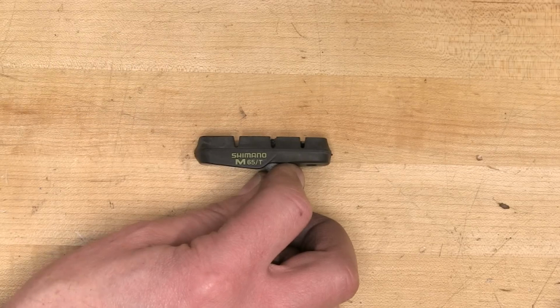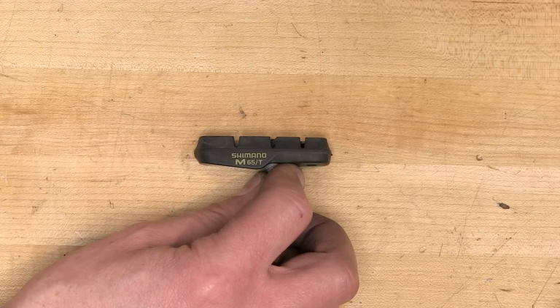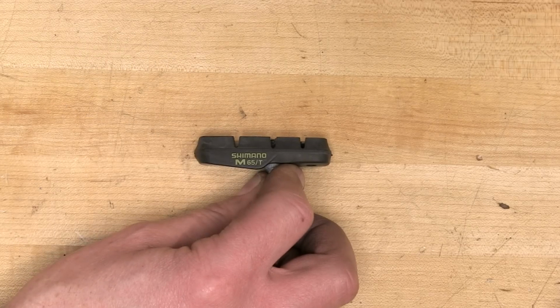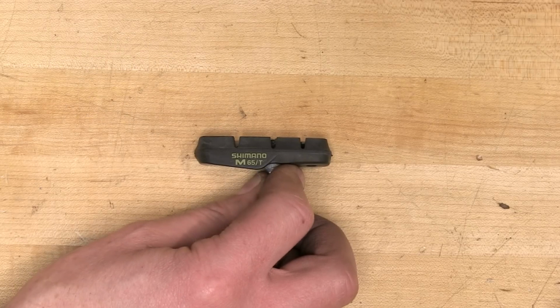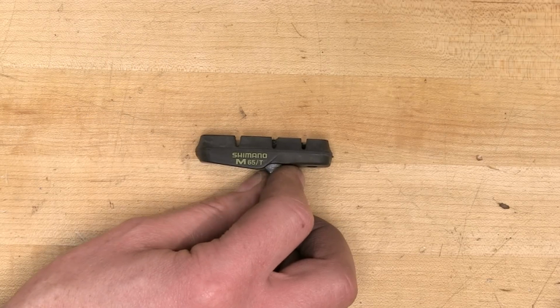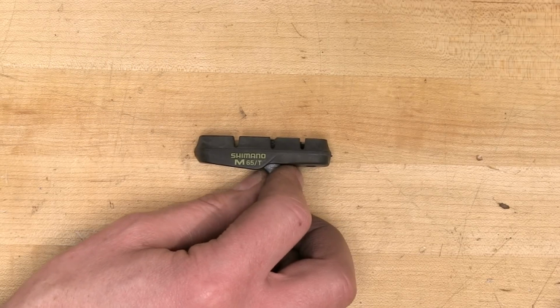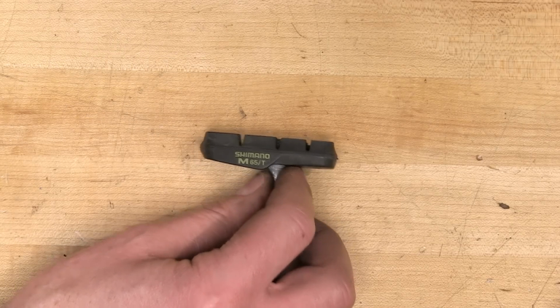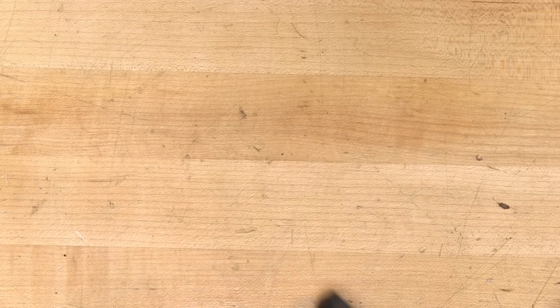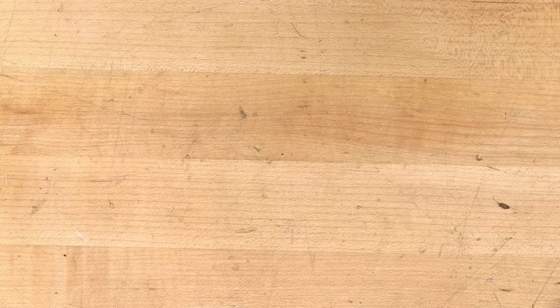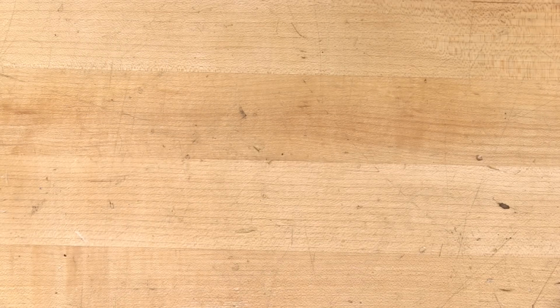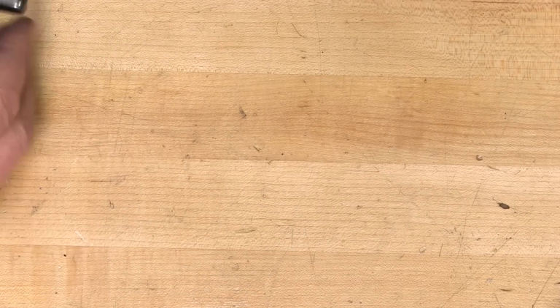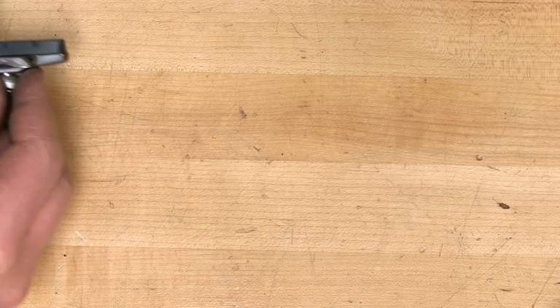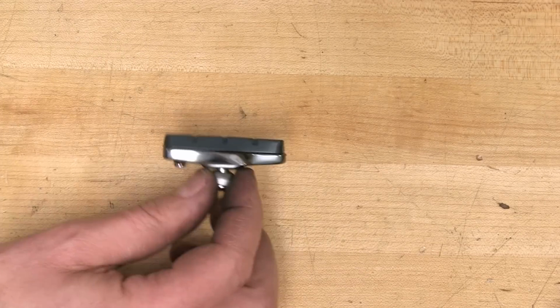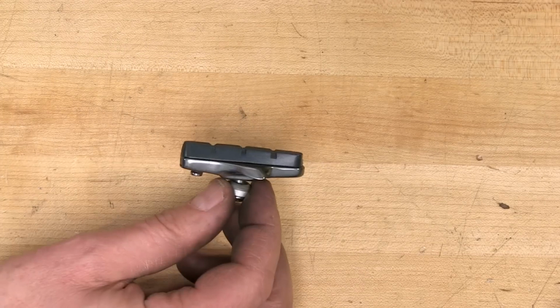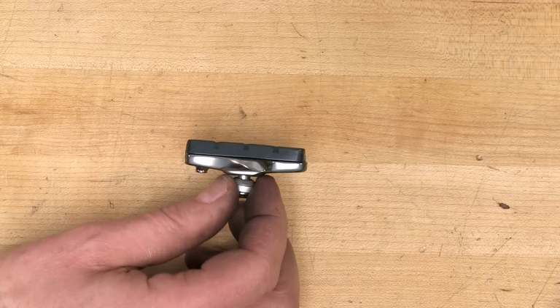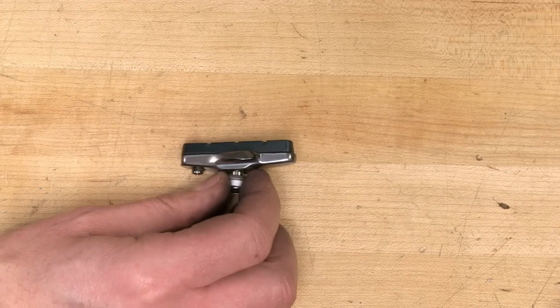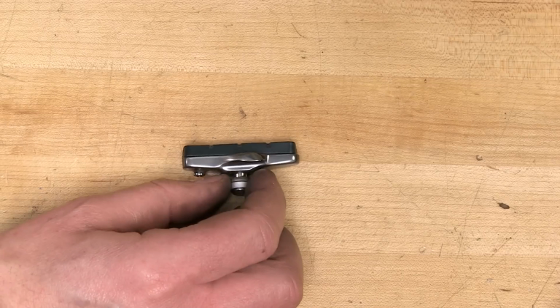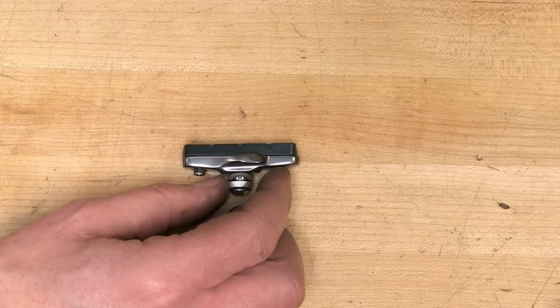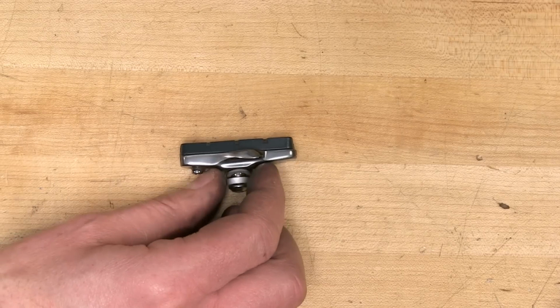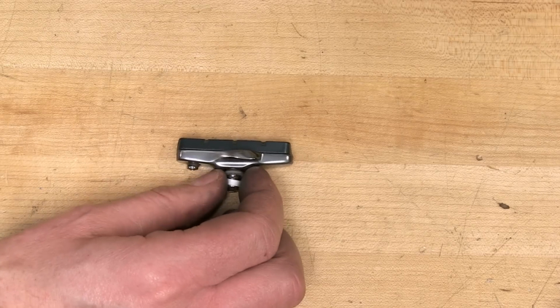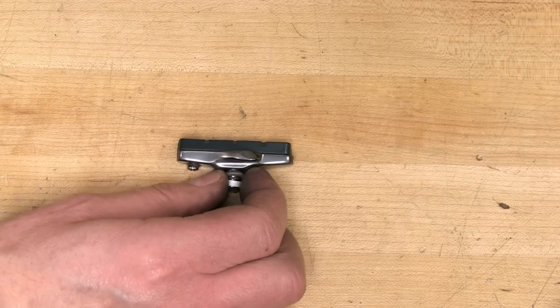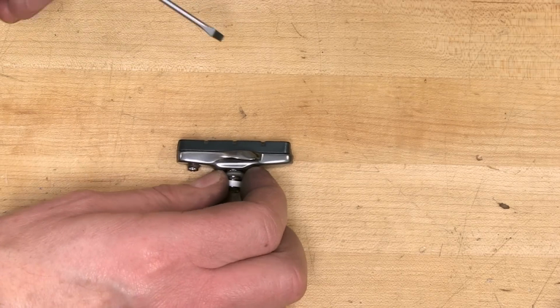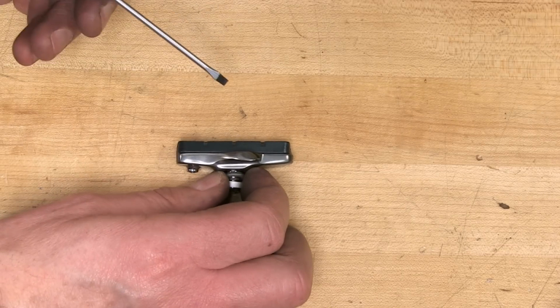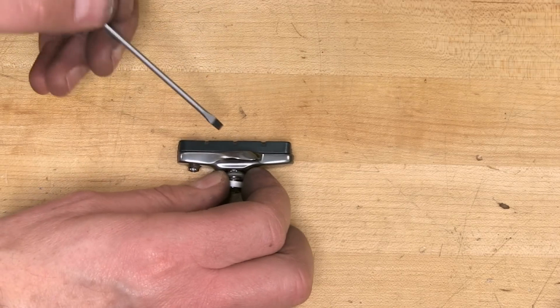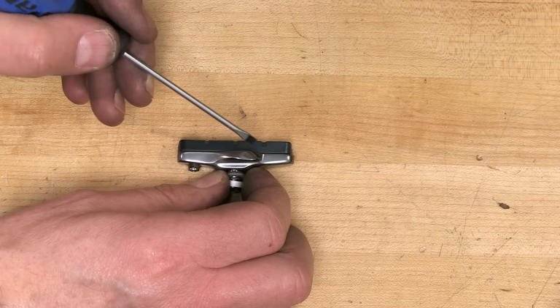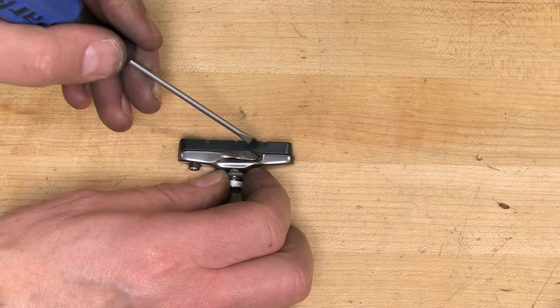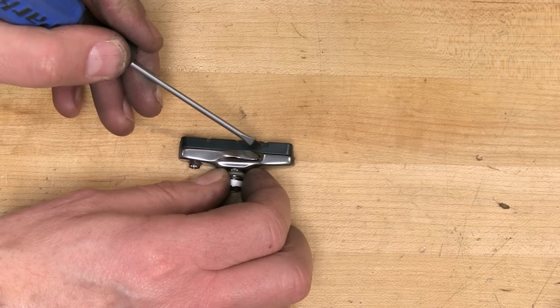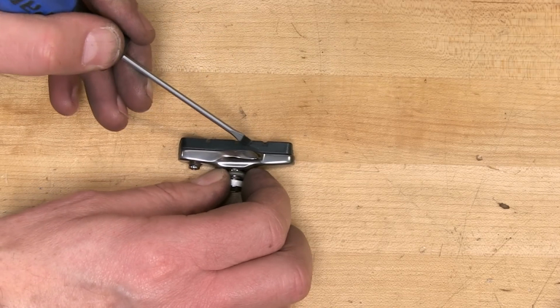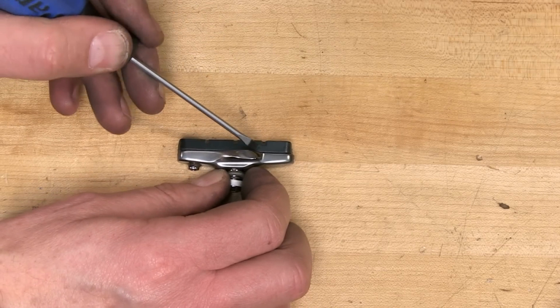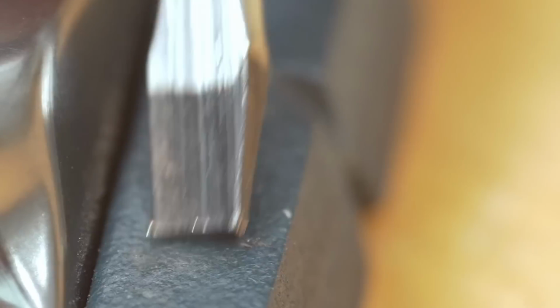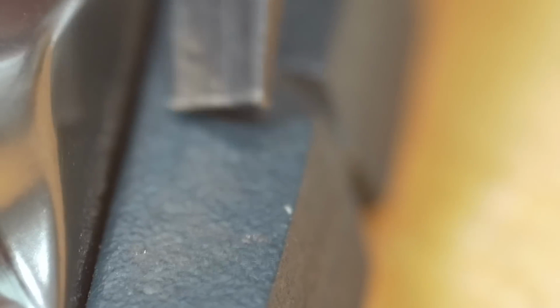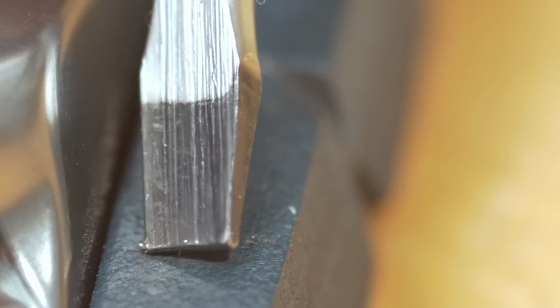Let's compare it now to some newer material. This is a brake pad from a road dual pivot — fairly new. When I scrape across it, it's fairly quiet and it feels smoother.